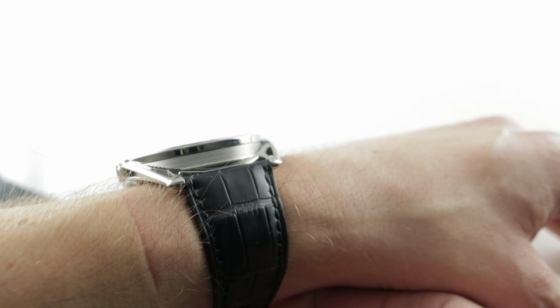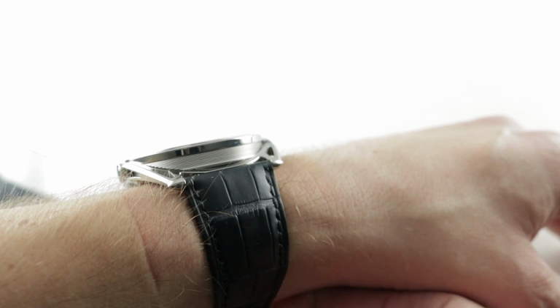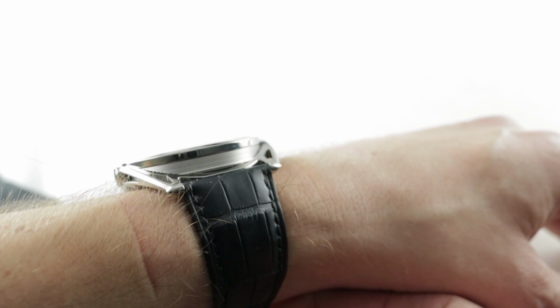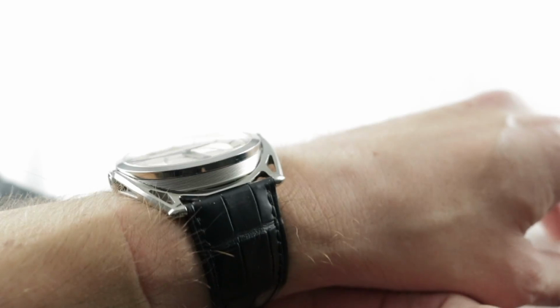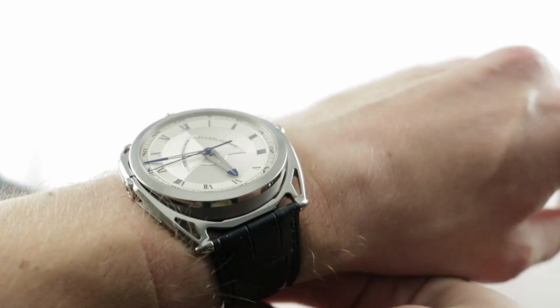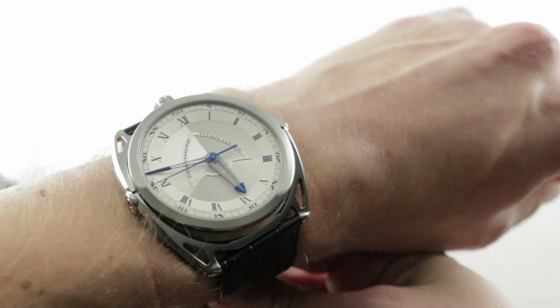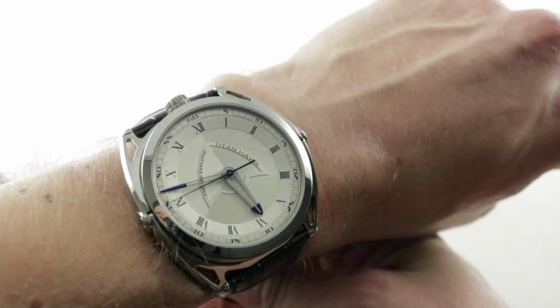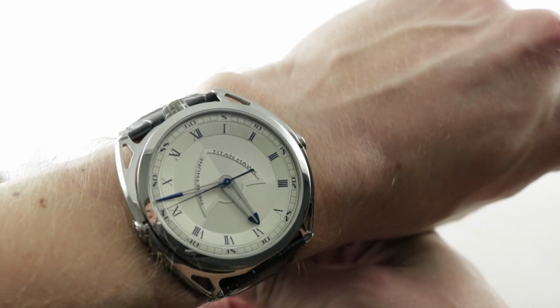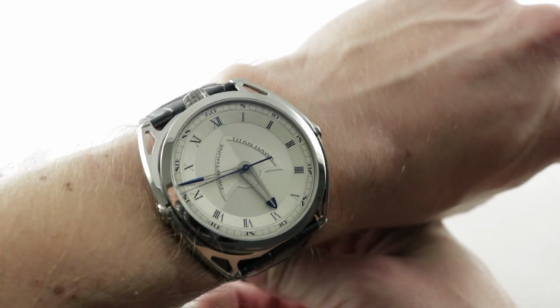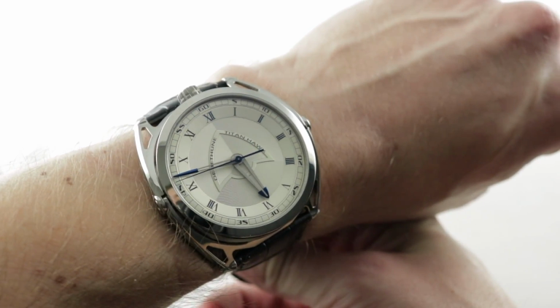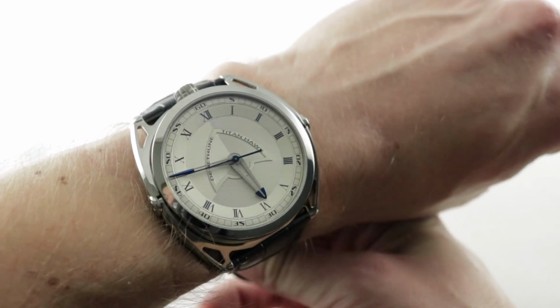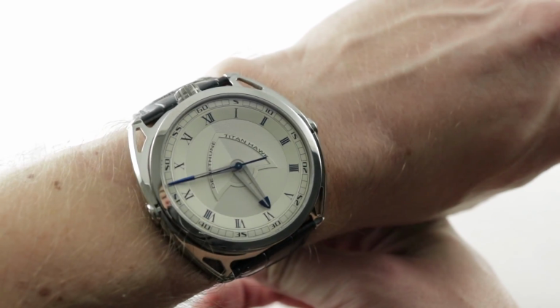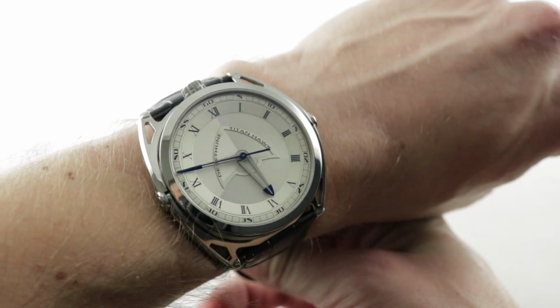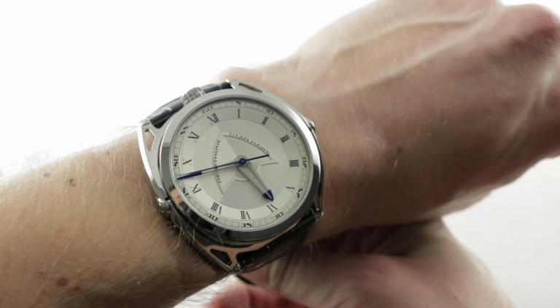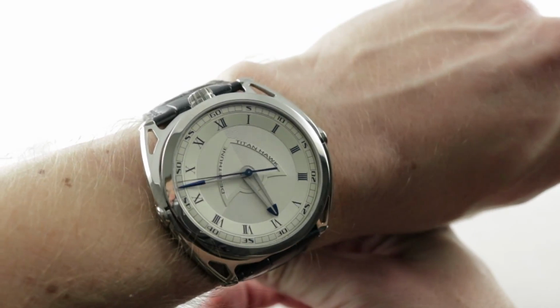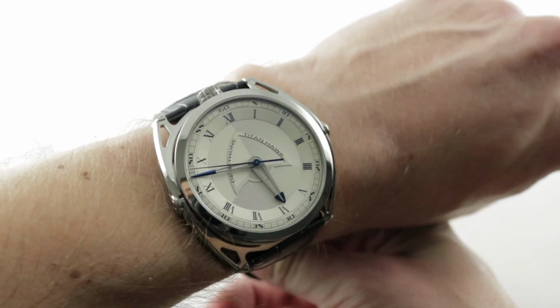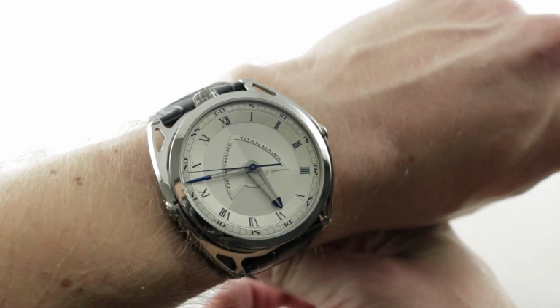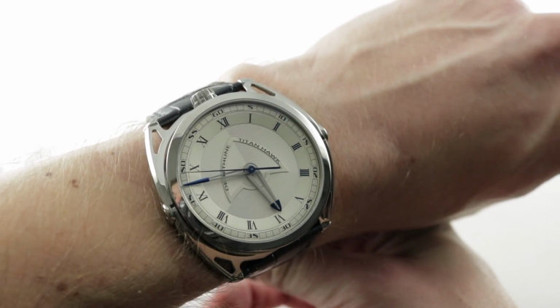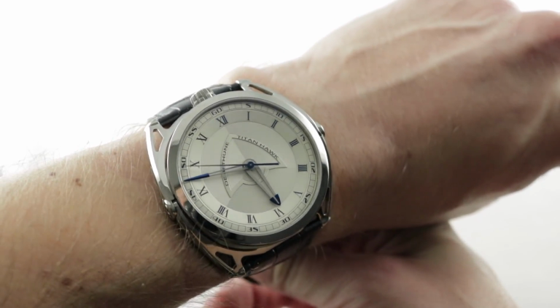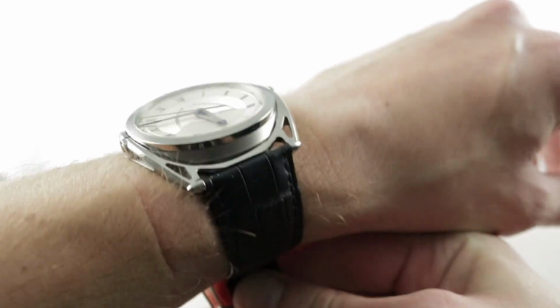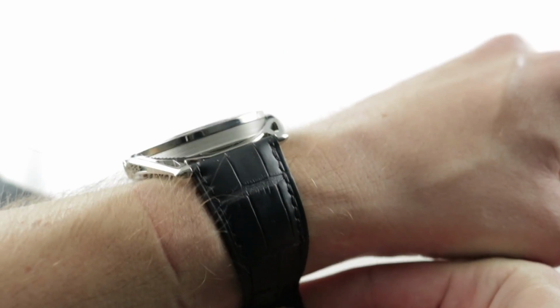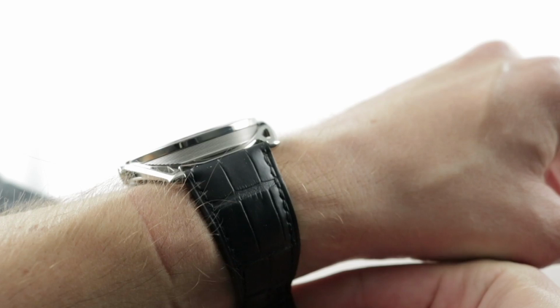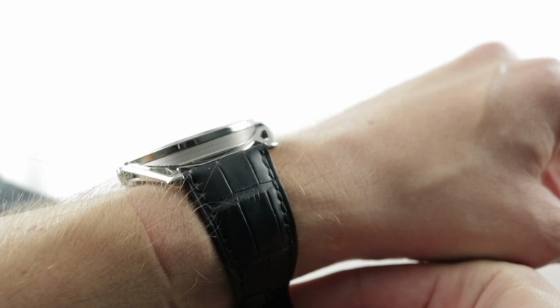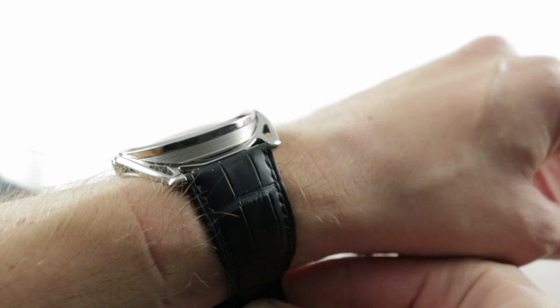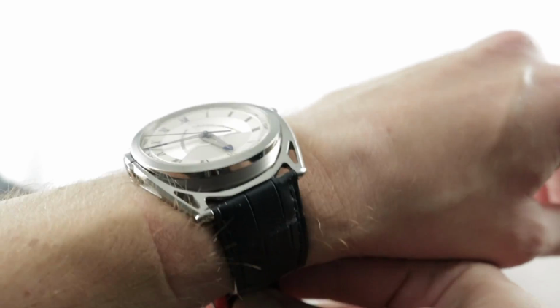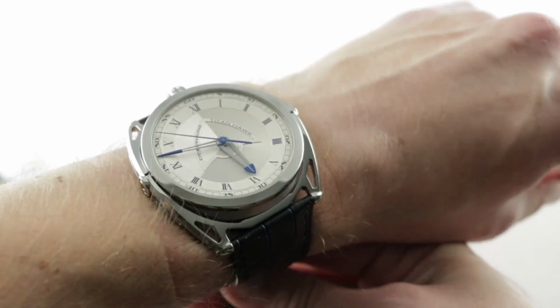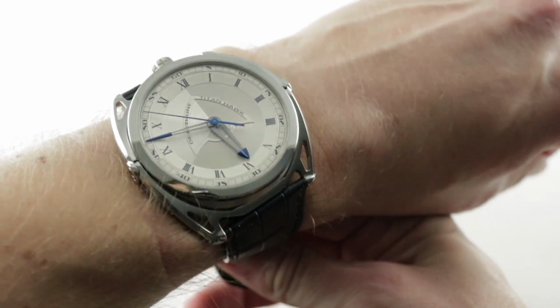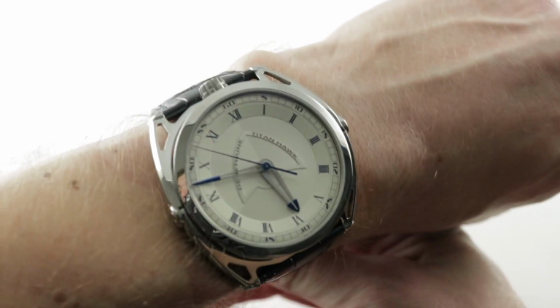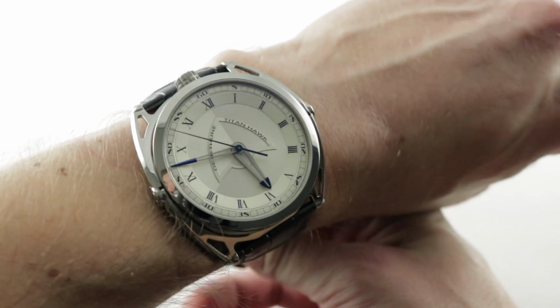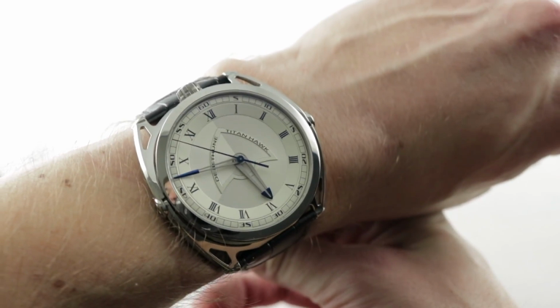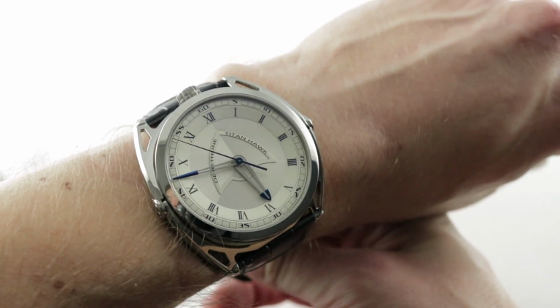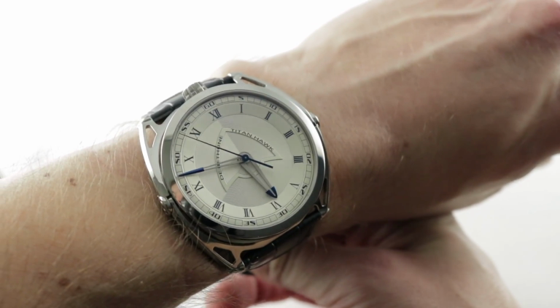This is the DB27 Titanhawk Version 2 — the 2018 follow-up to the 2012 original. This one trades the radial date for center seconds.